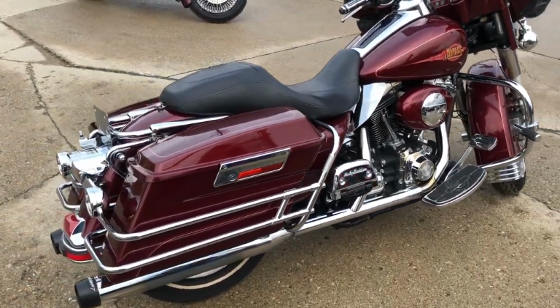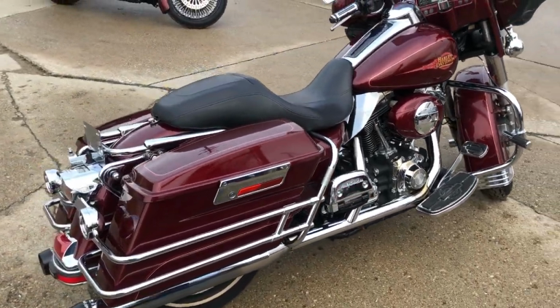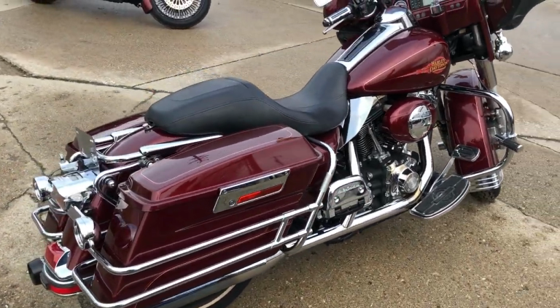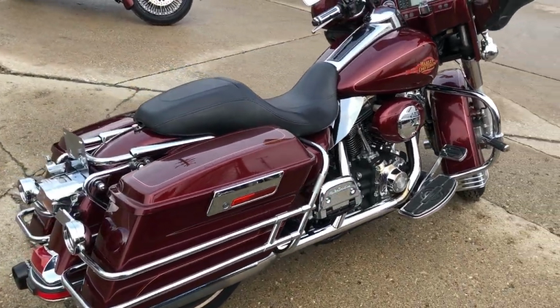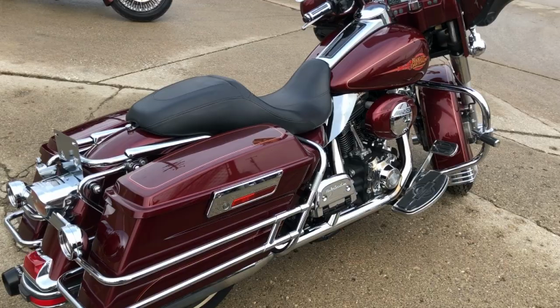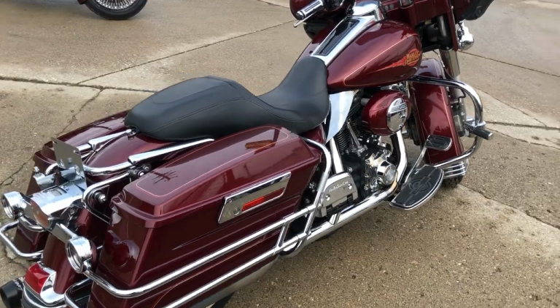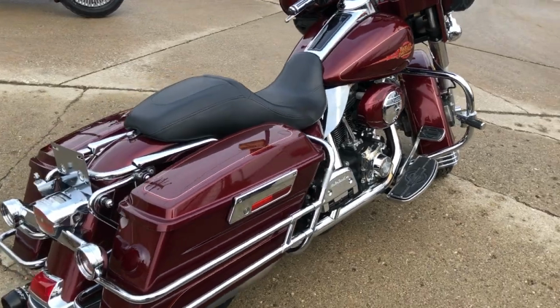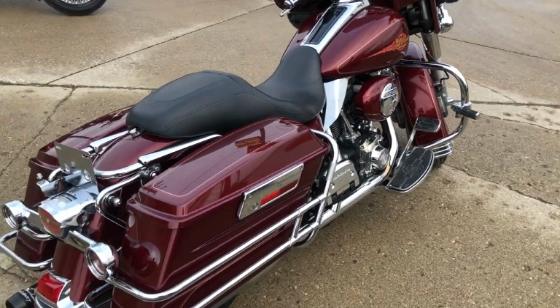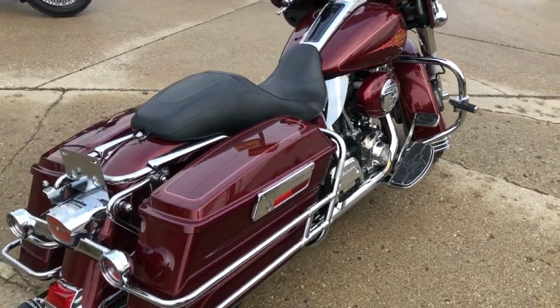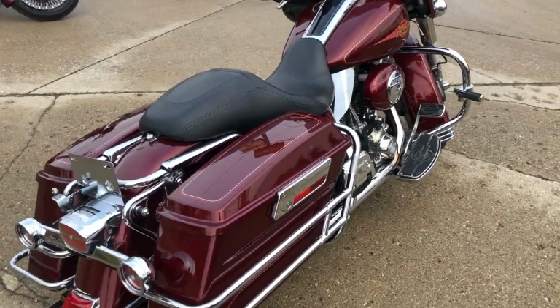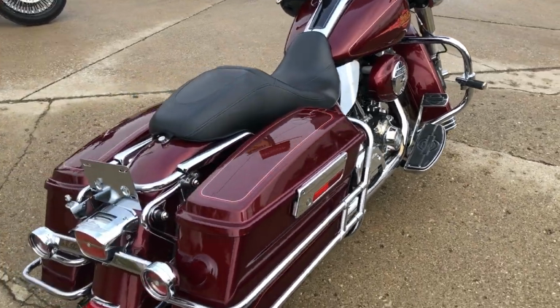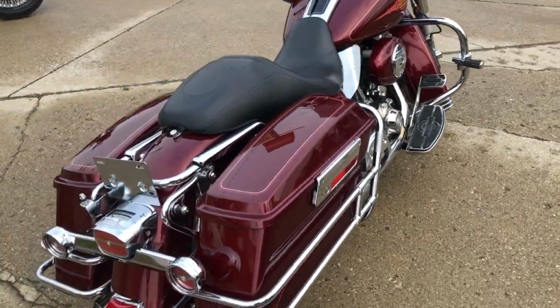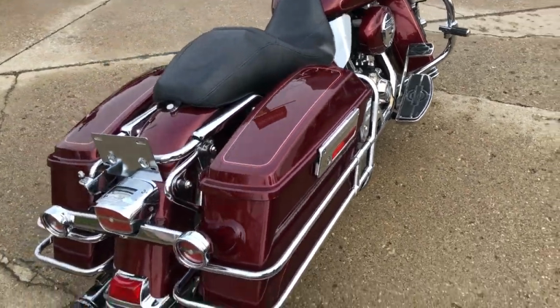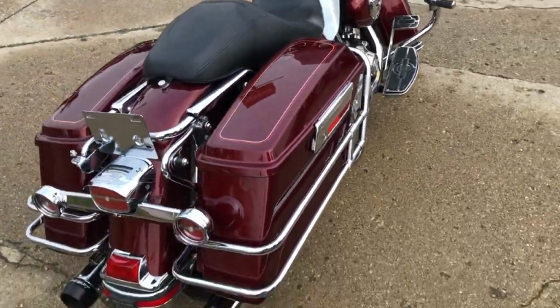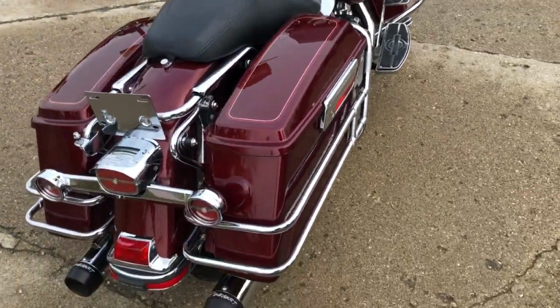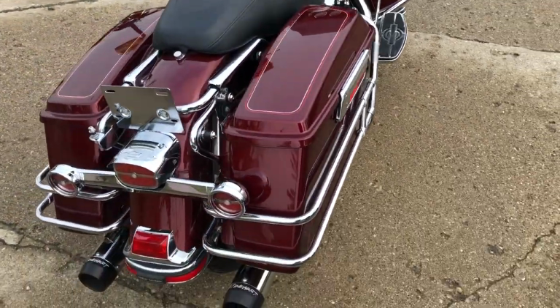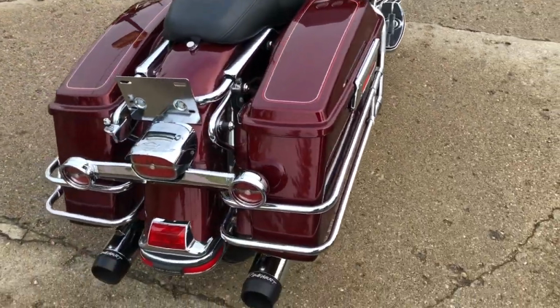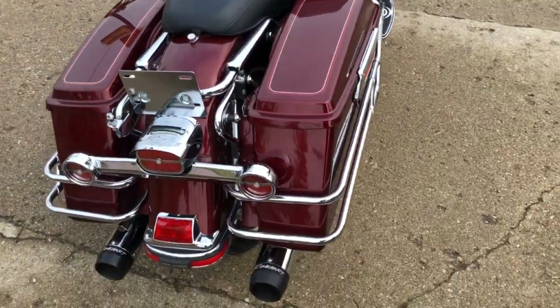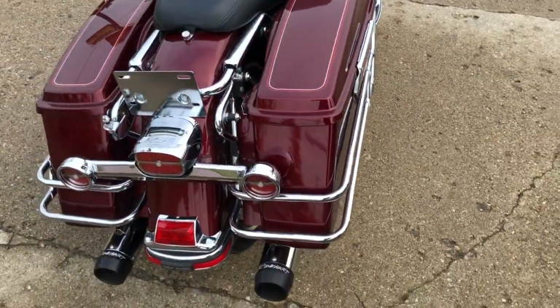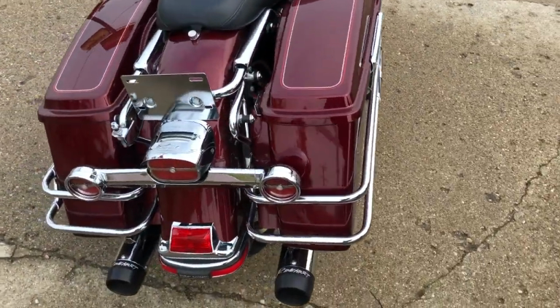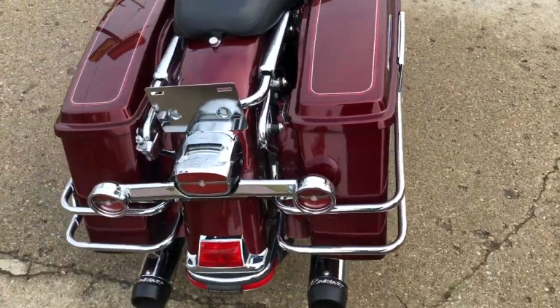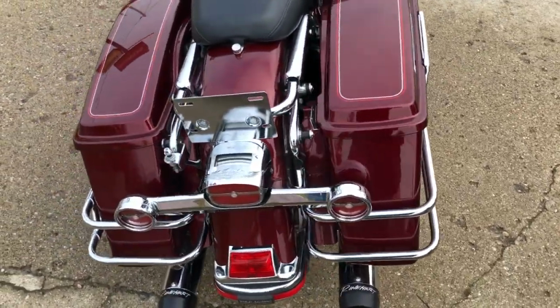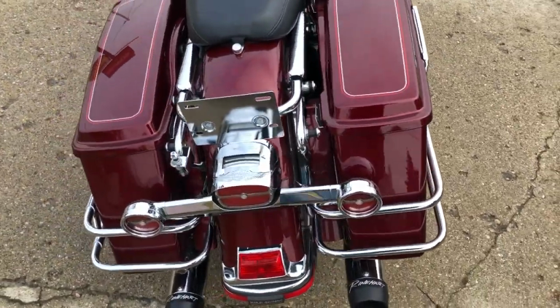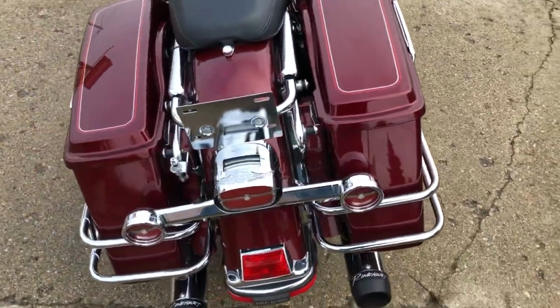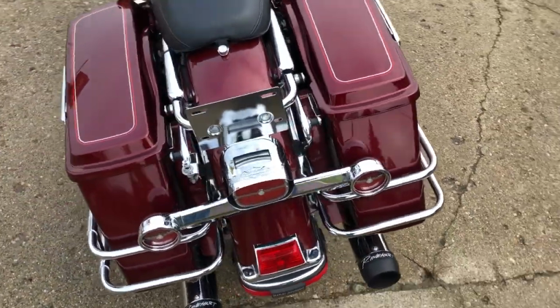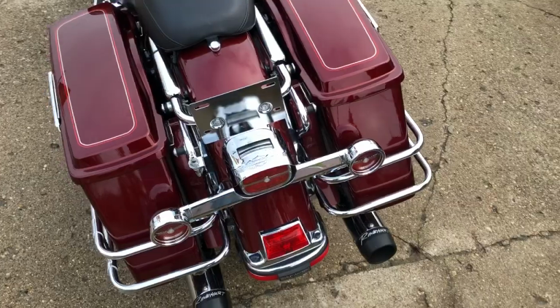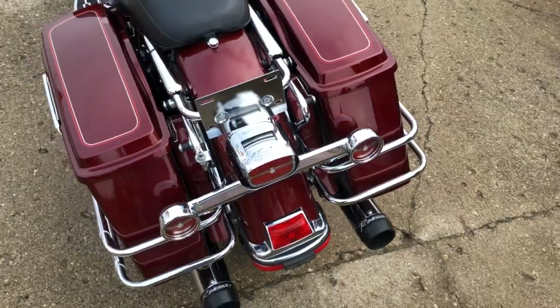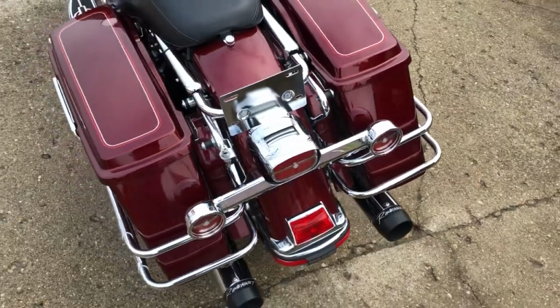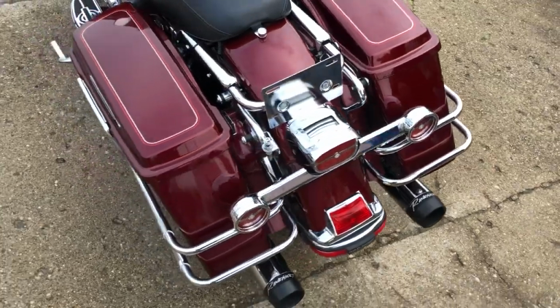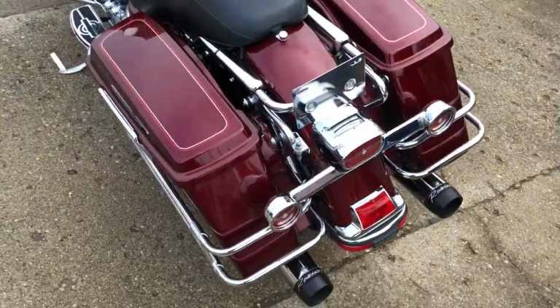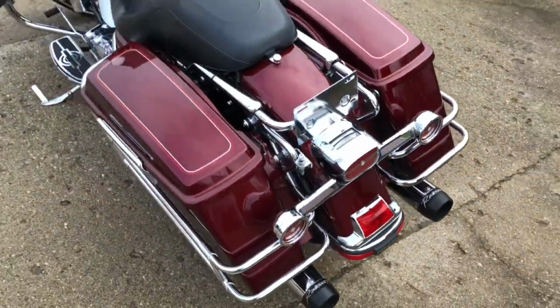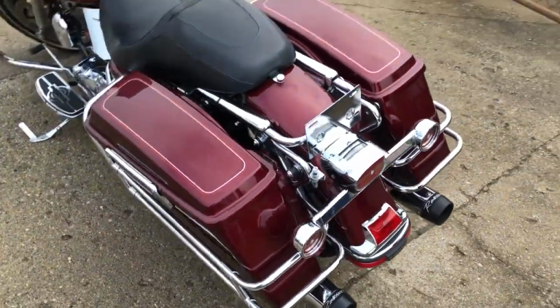The crimson red sun glow shines like new. There's no dents, no dings, no scratches. This one is clean.